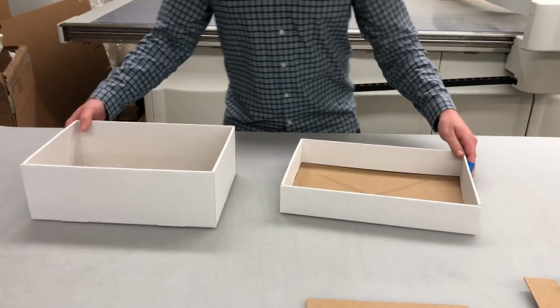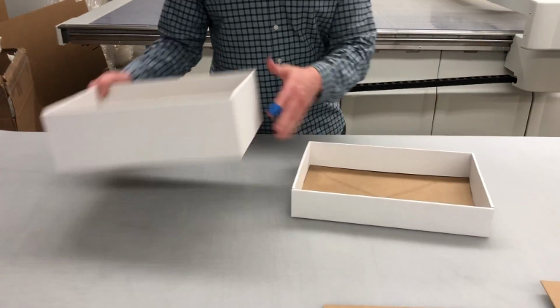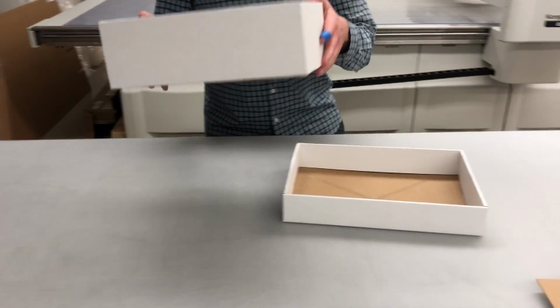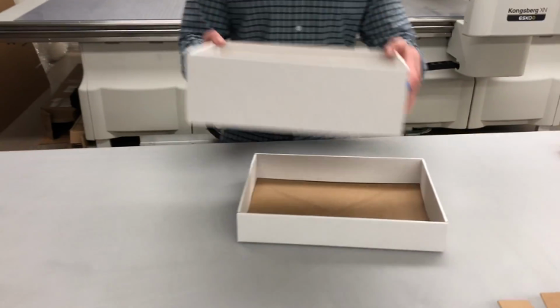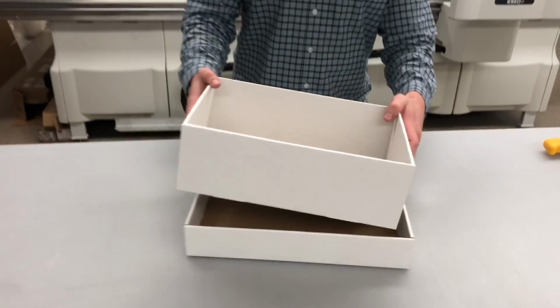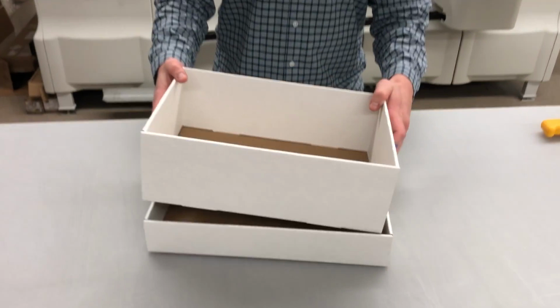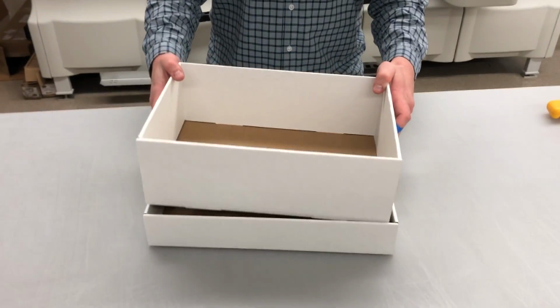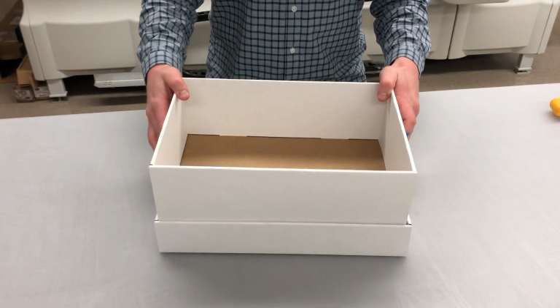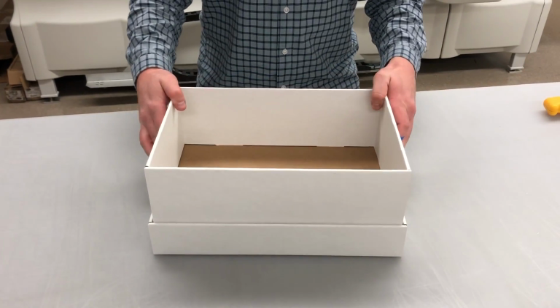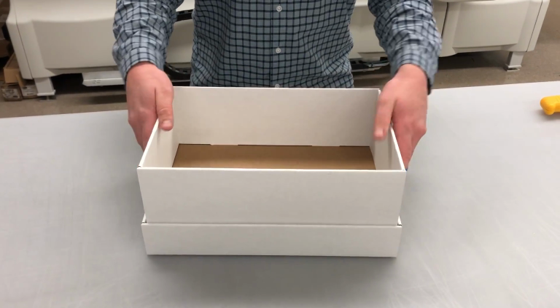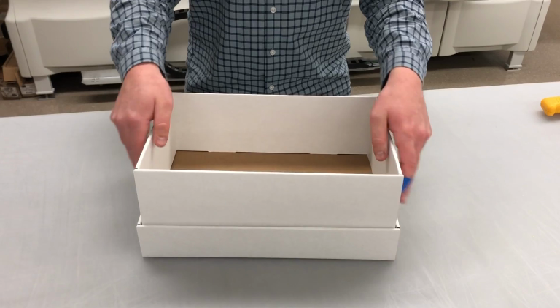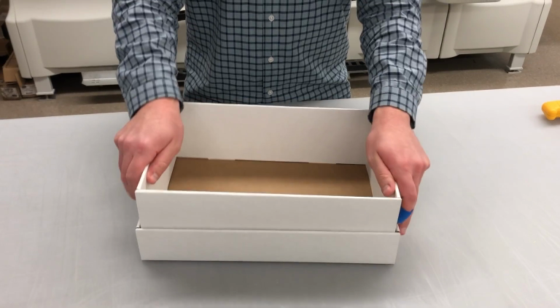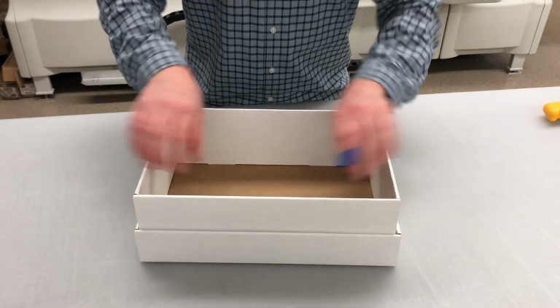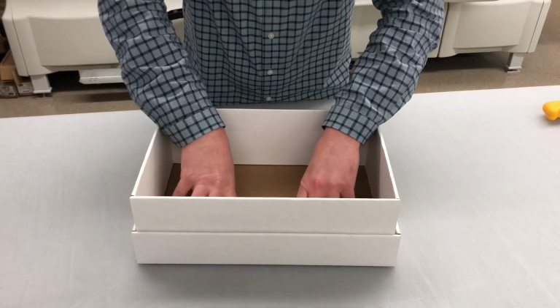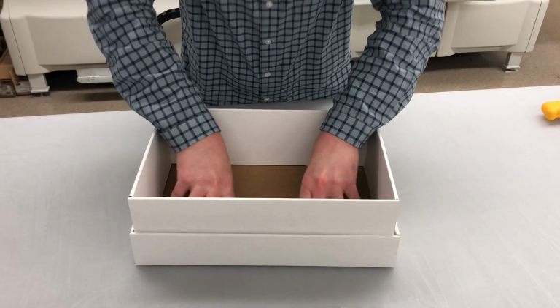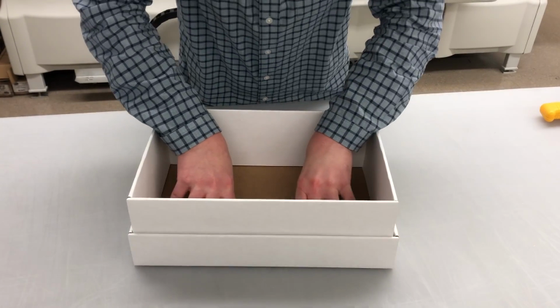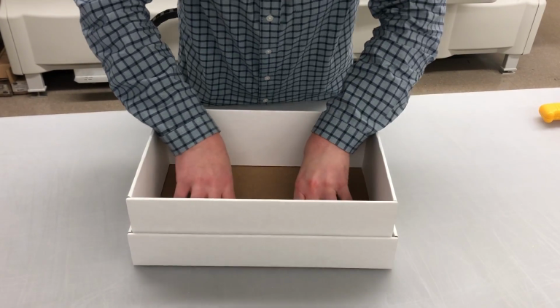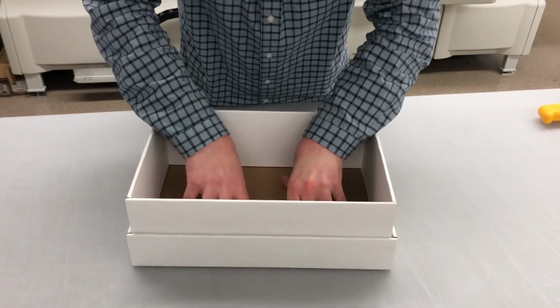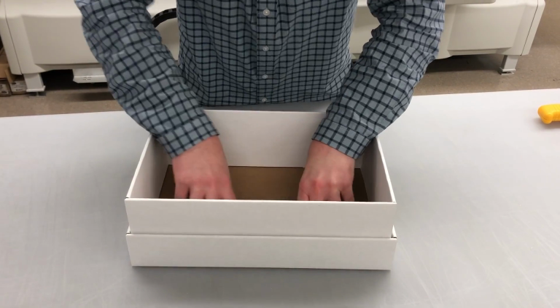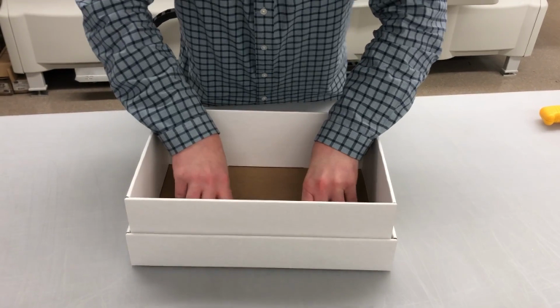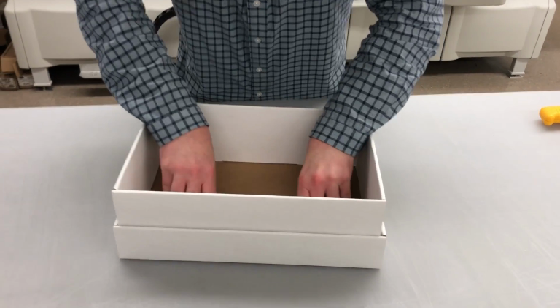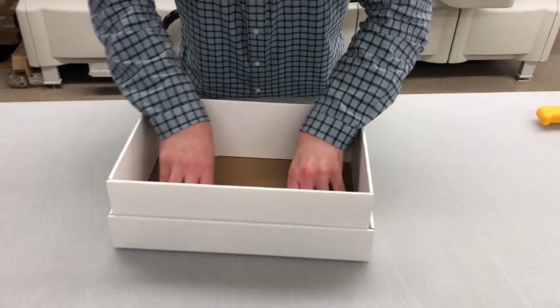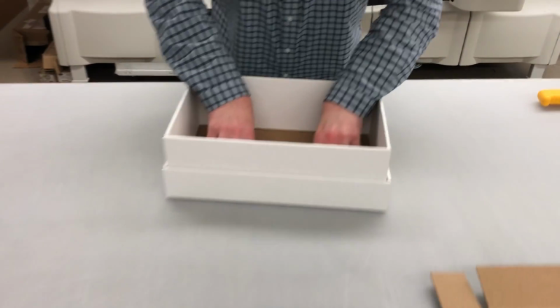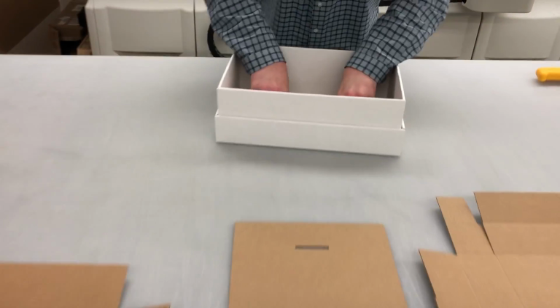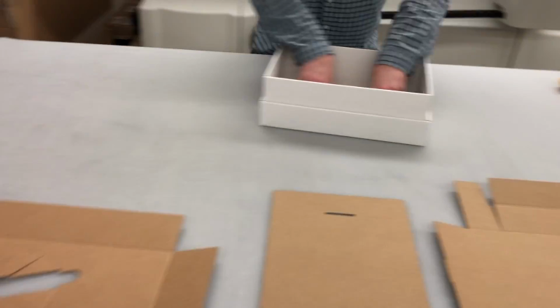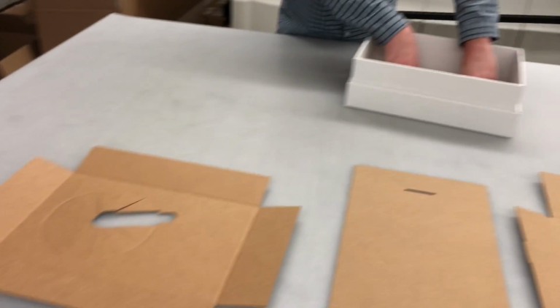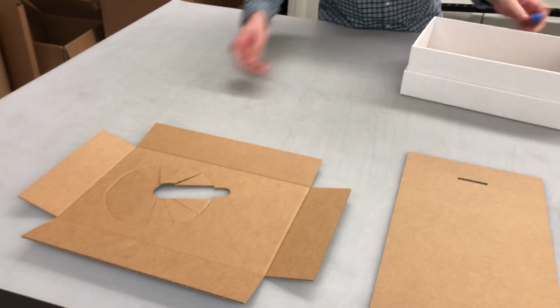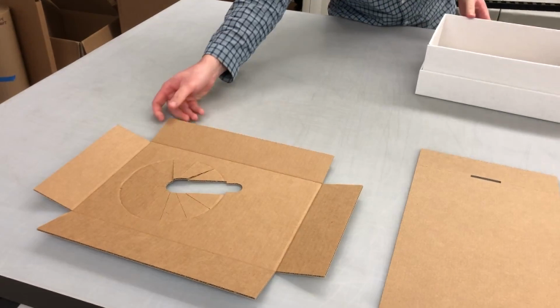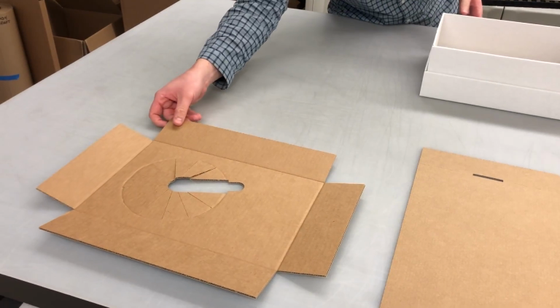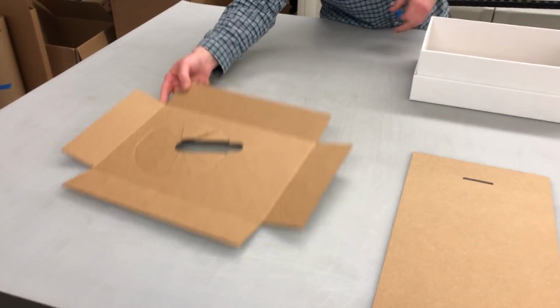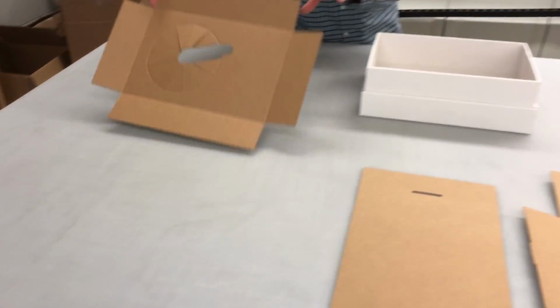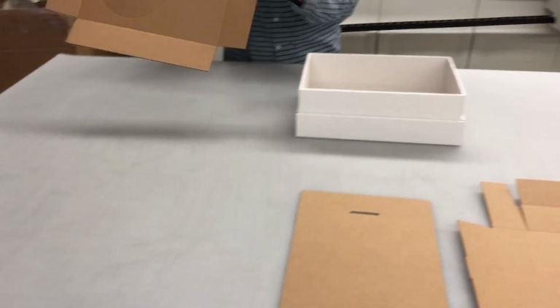Place the inner tray into the bottom tray and press along the bottom. Then take the product insert.